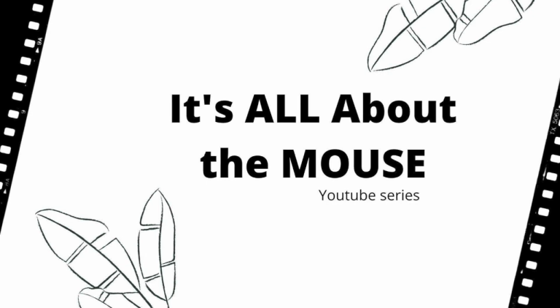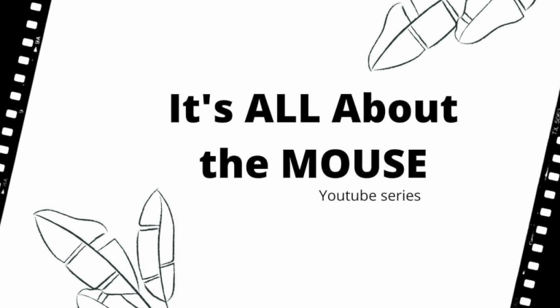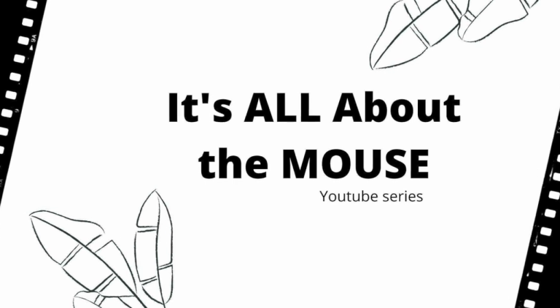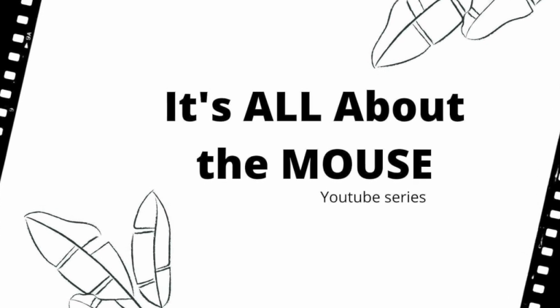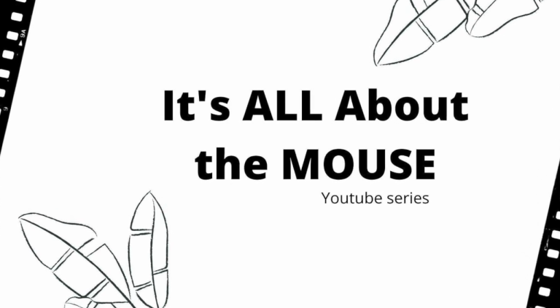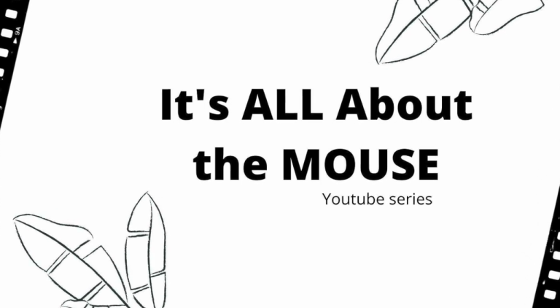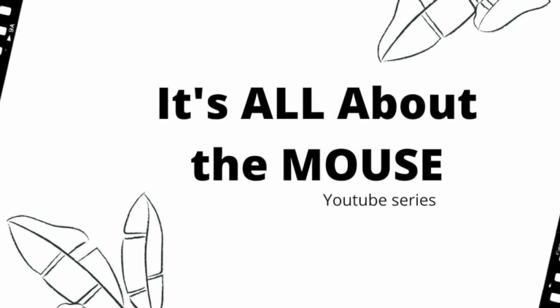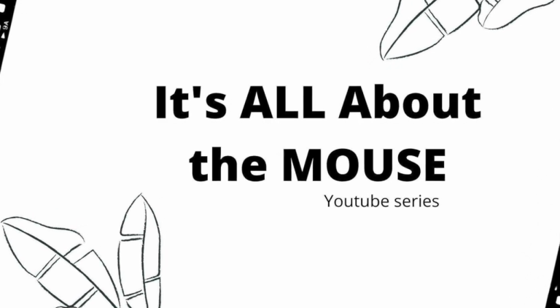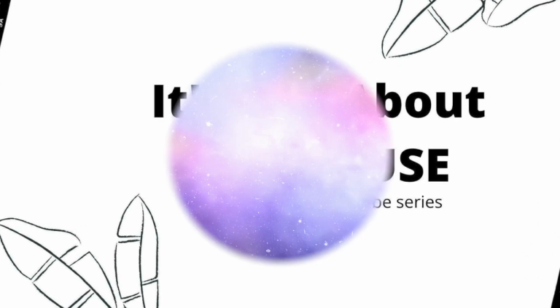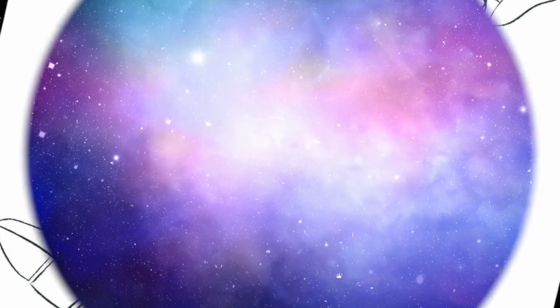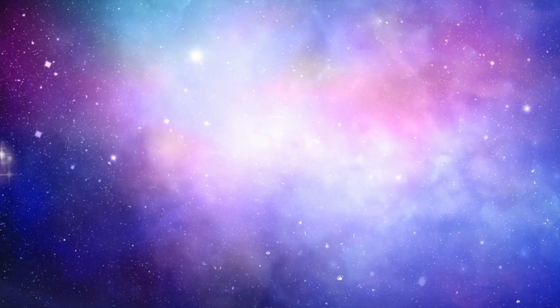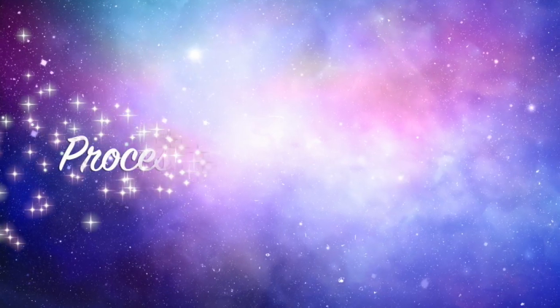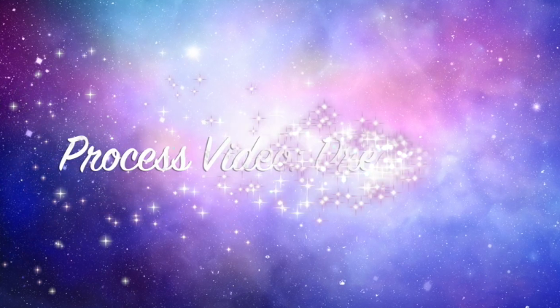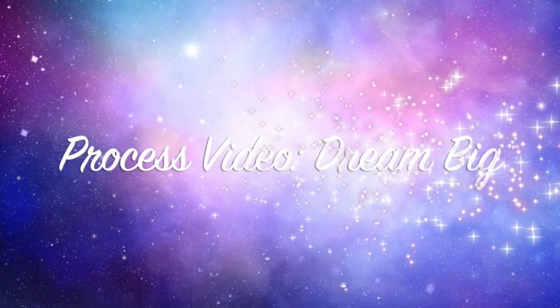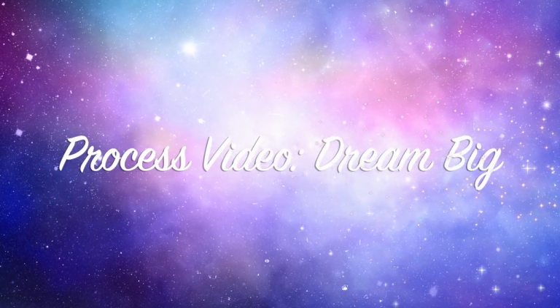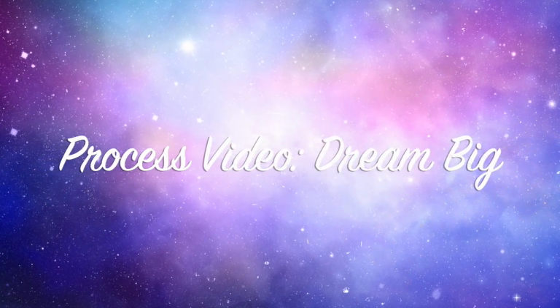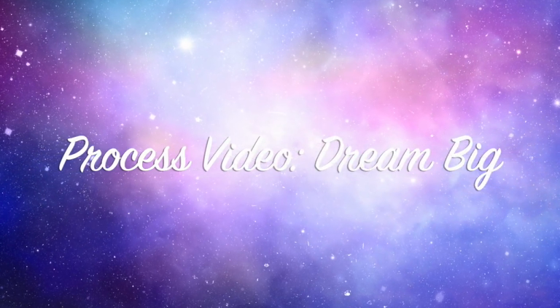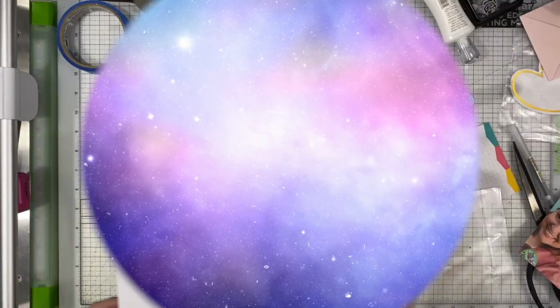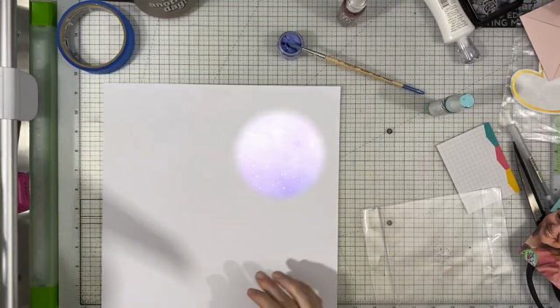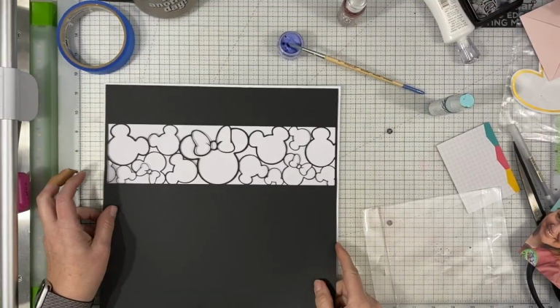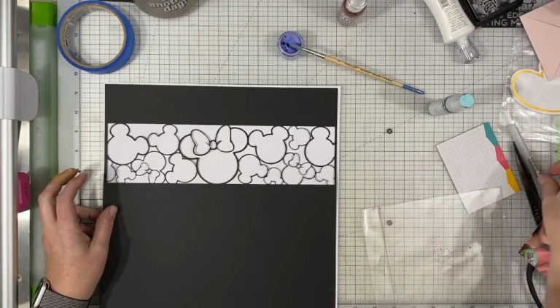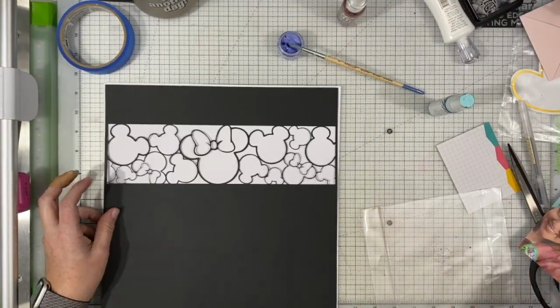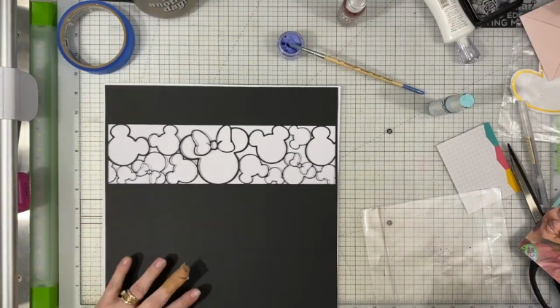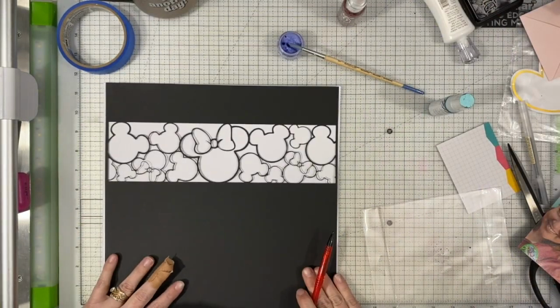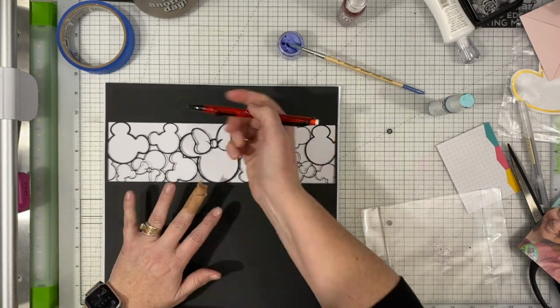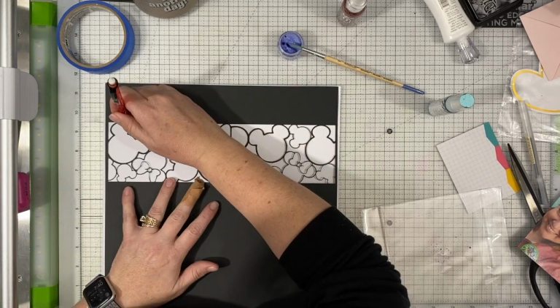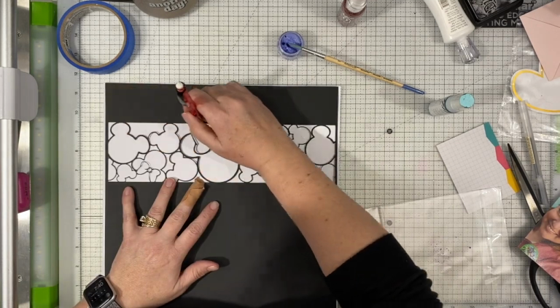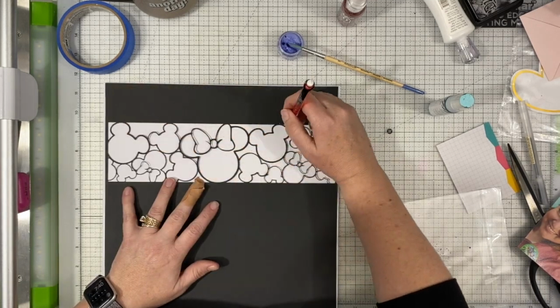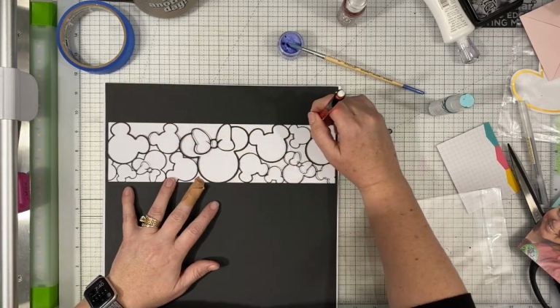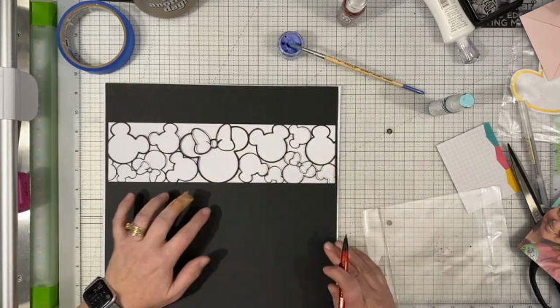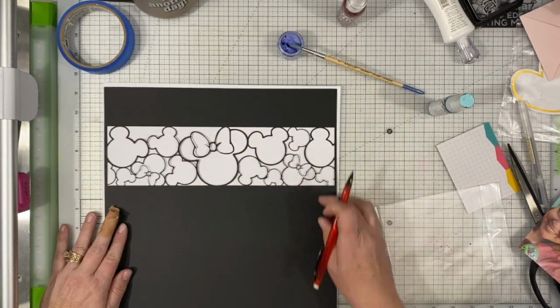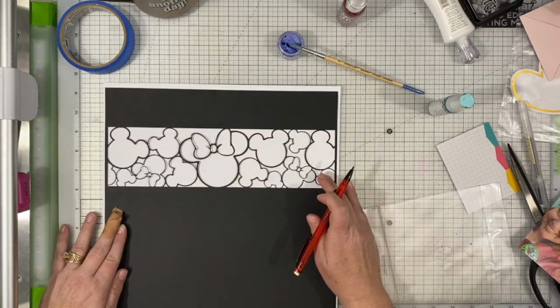Hi there, Janet Fritz here for Galaxy Girl Creations. Welcome to my channel and welcome to It's All About the Mouse. This is a new series that we are doing monthly and it is all about Disney or Disney Parks, that type of stuff.